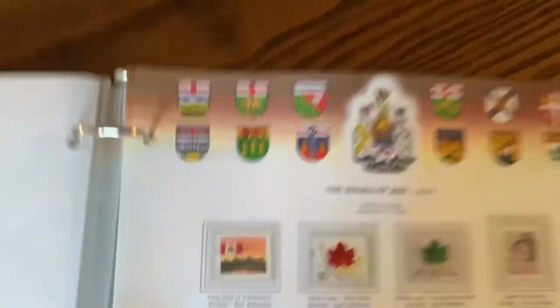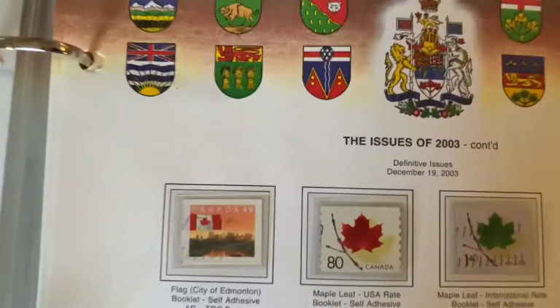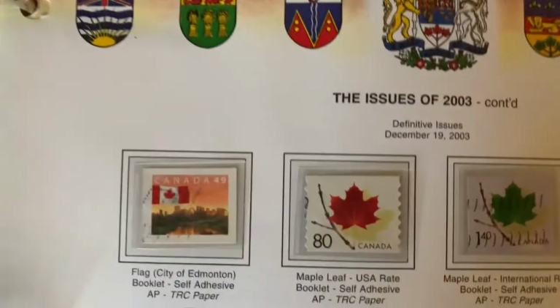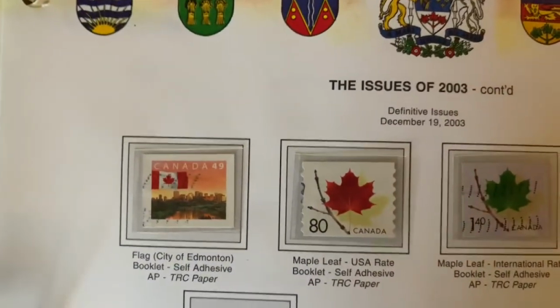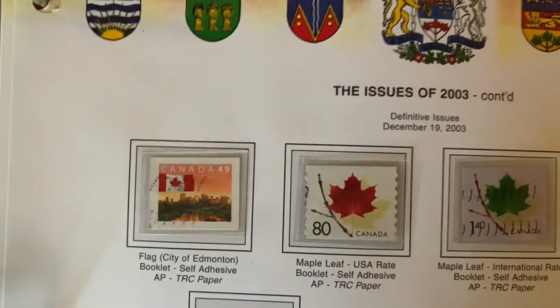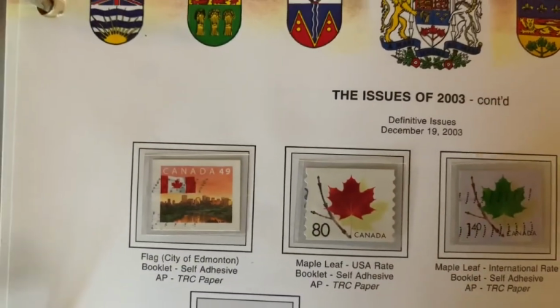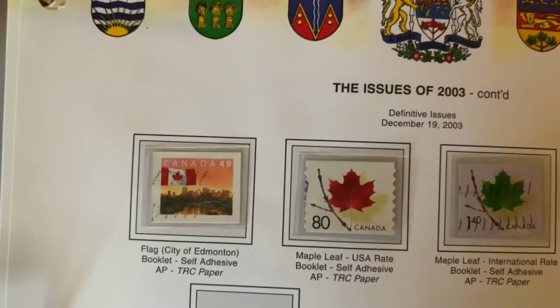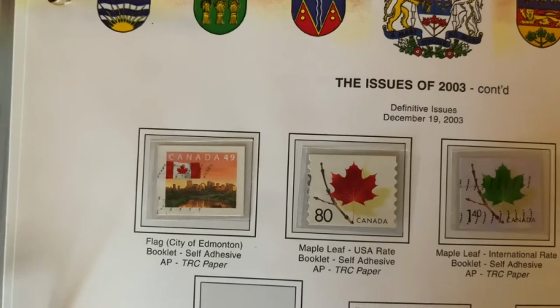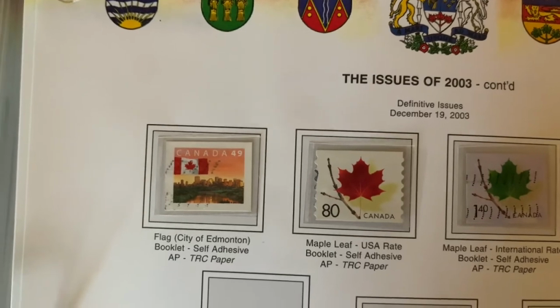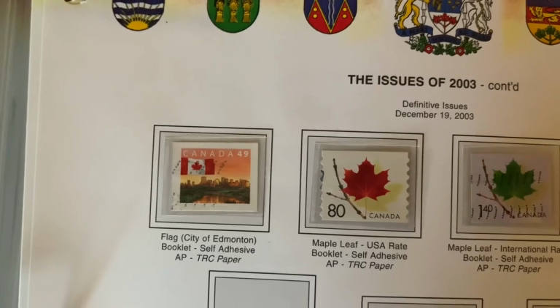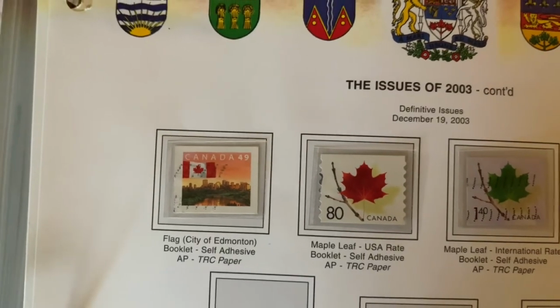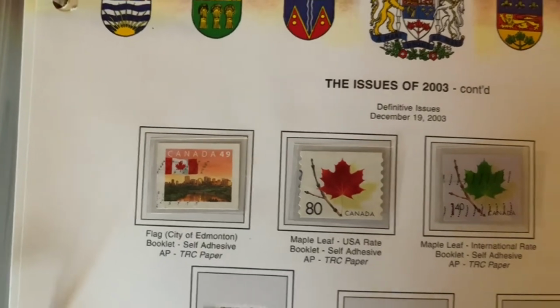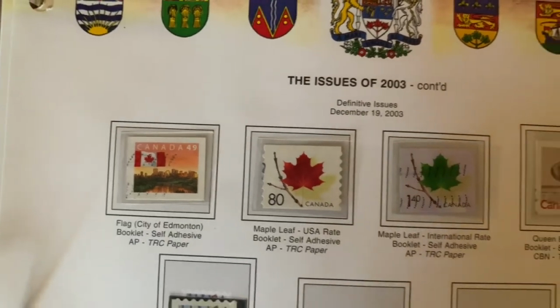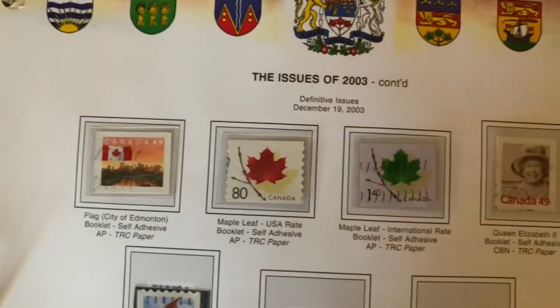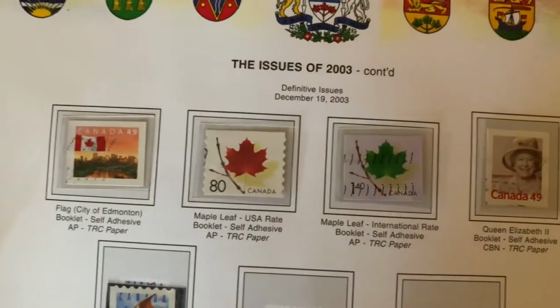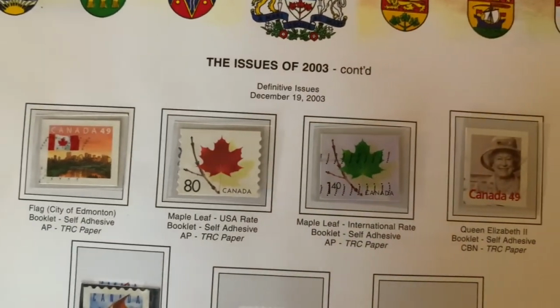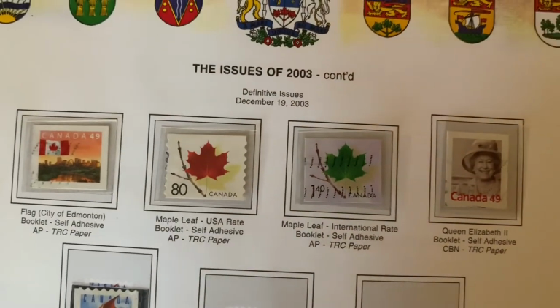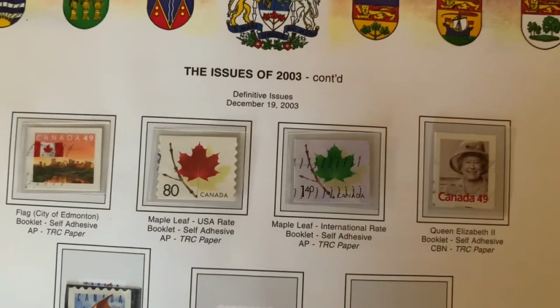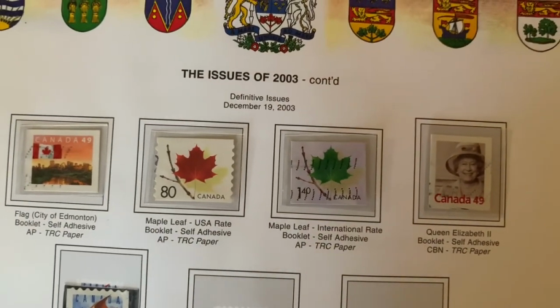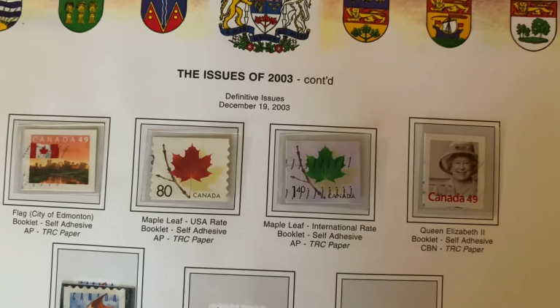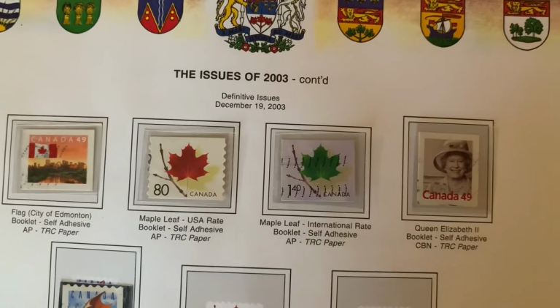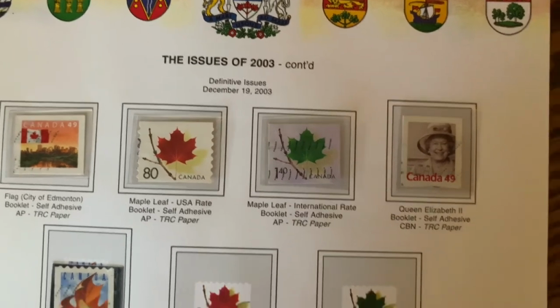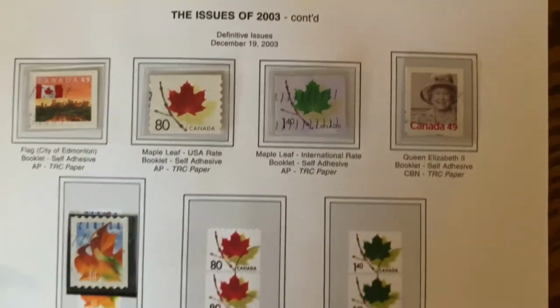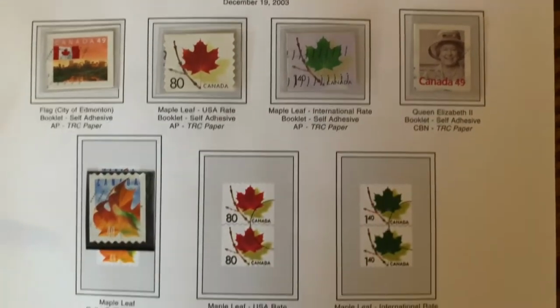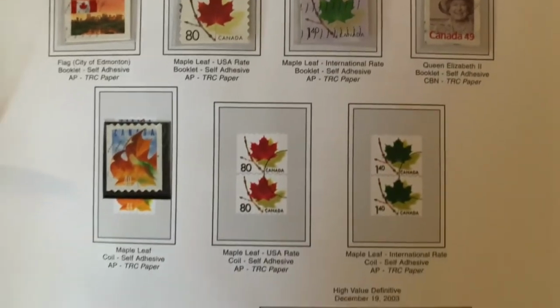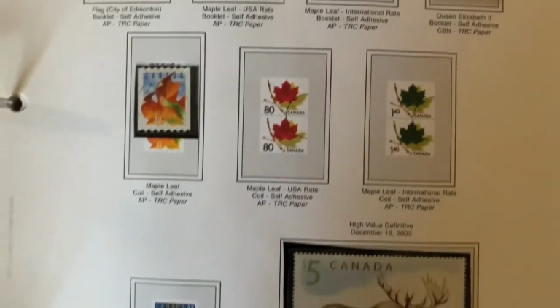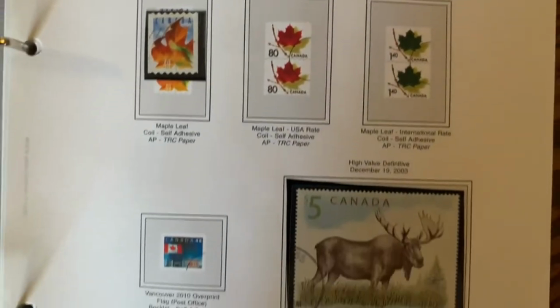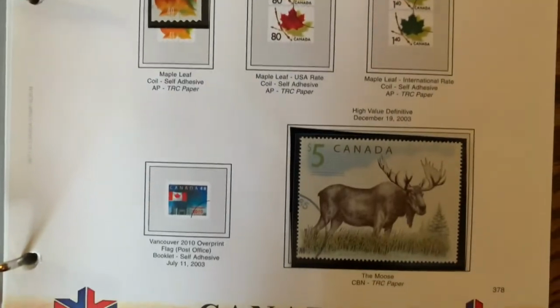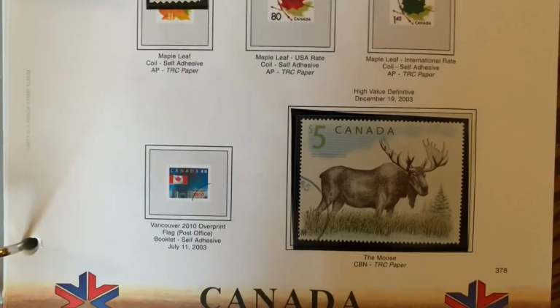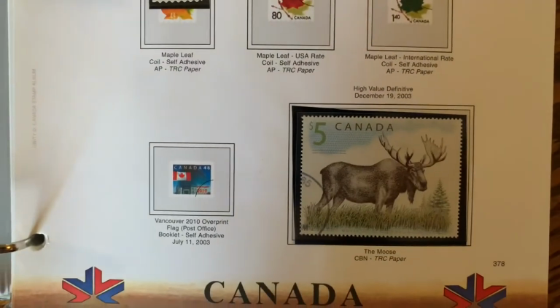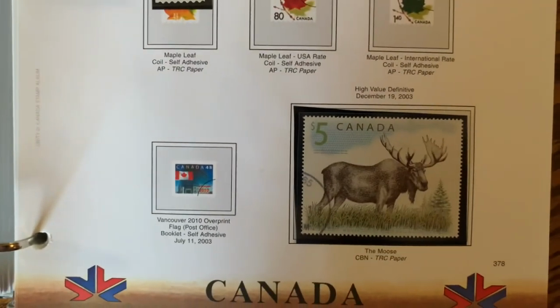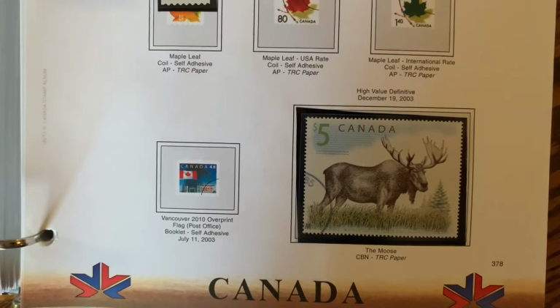Getting into some small ones again. We've had a price increase, so now we're from 48 to 49 cents. And a big five-dollar moose stamp.